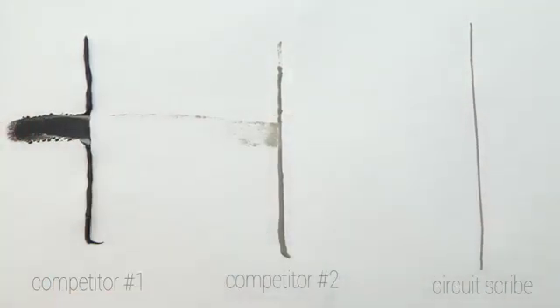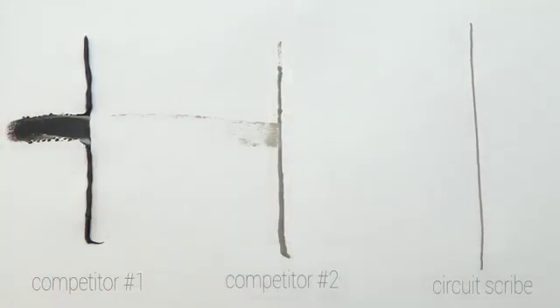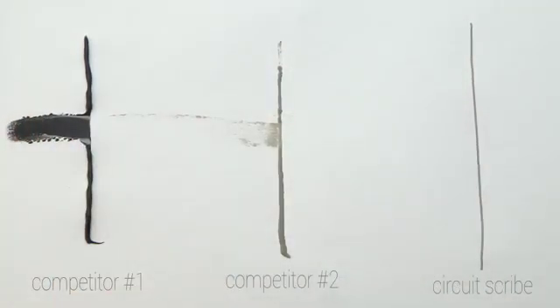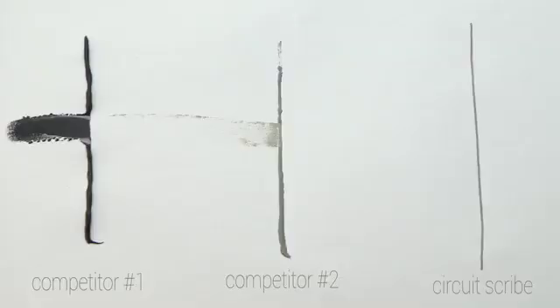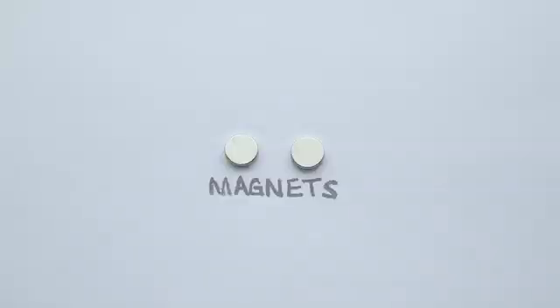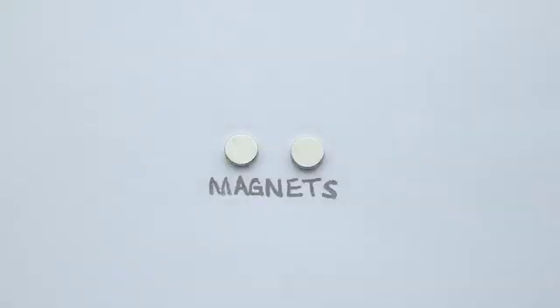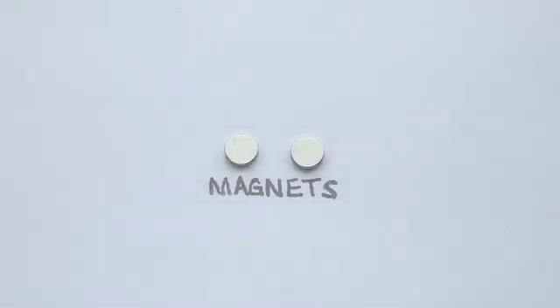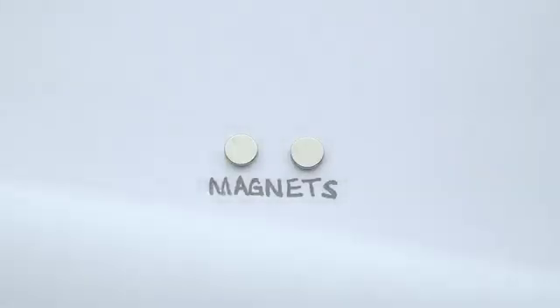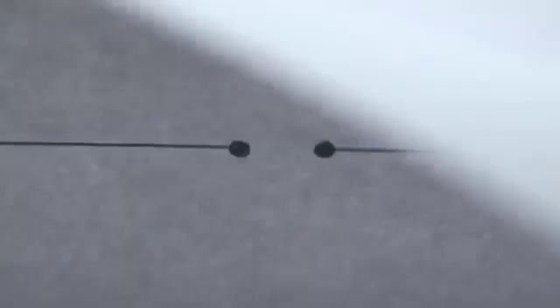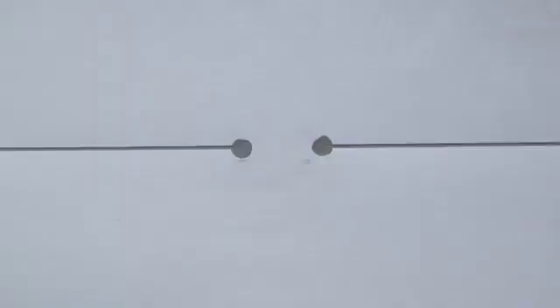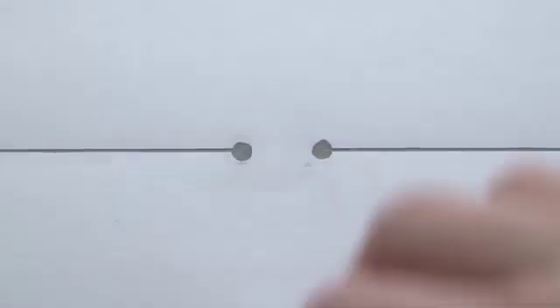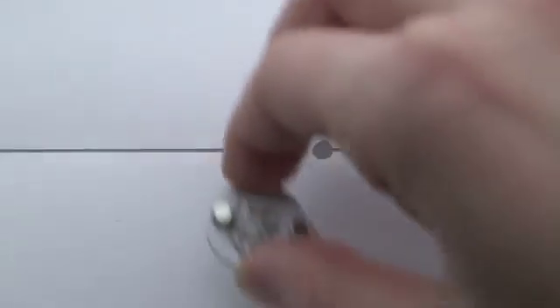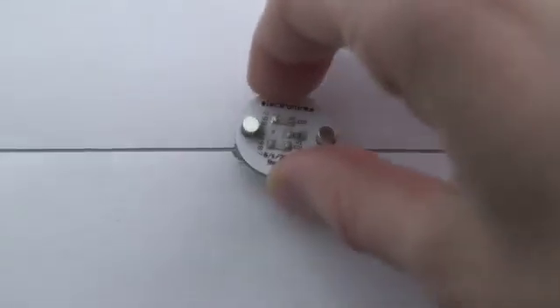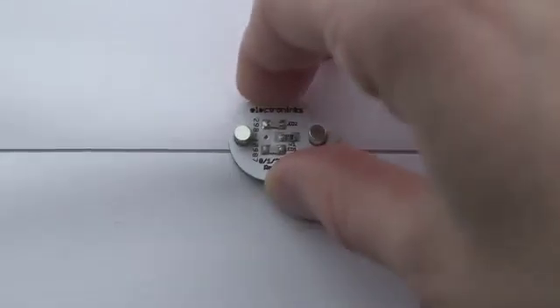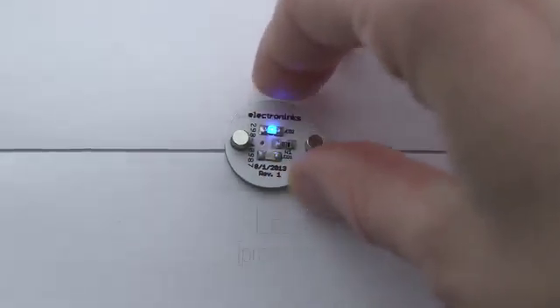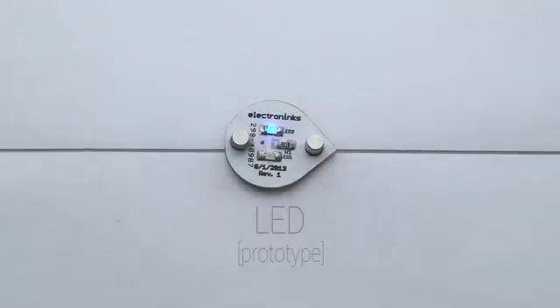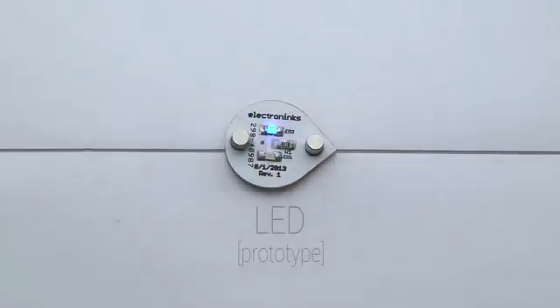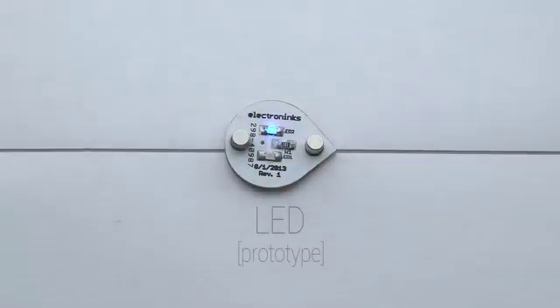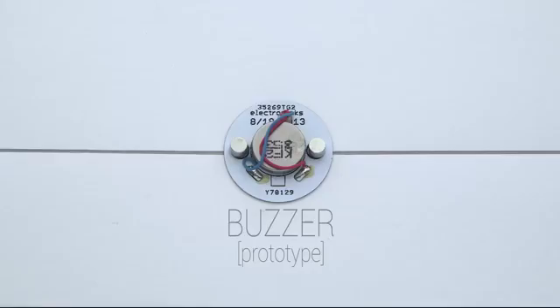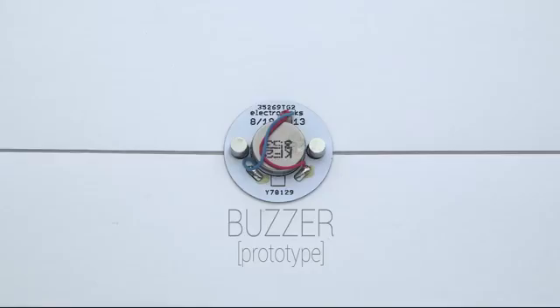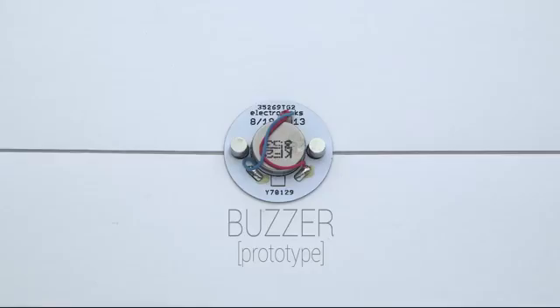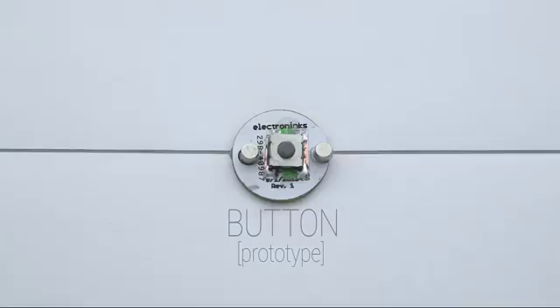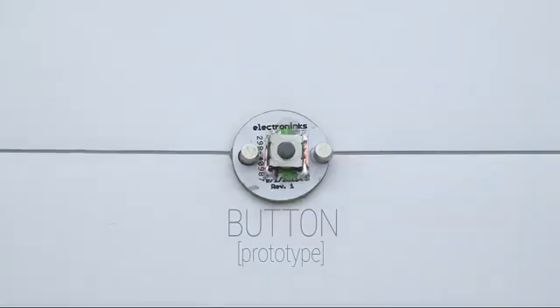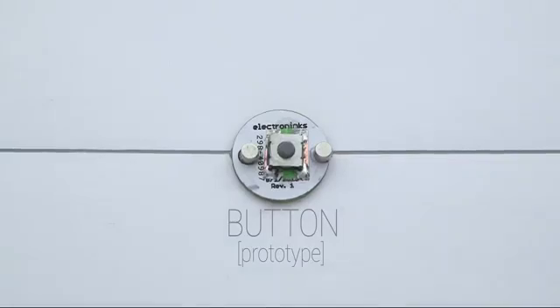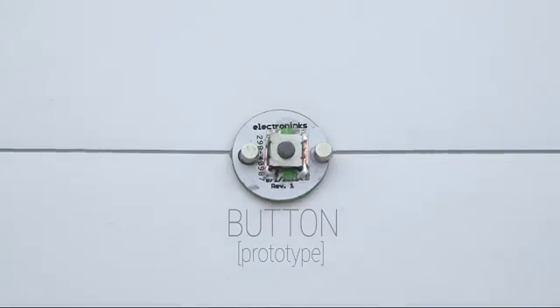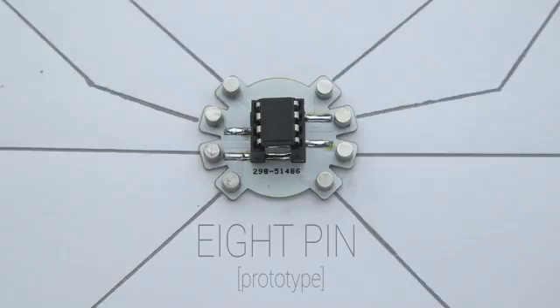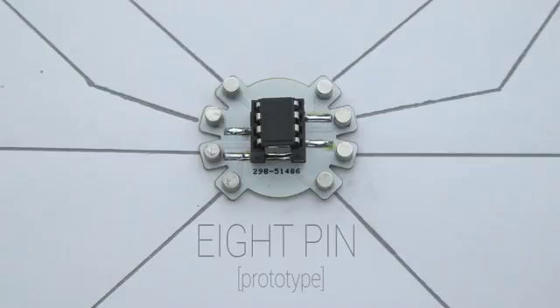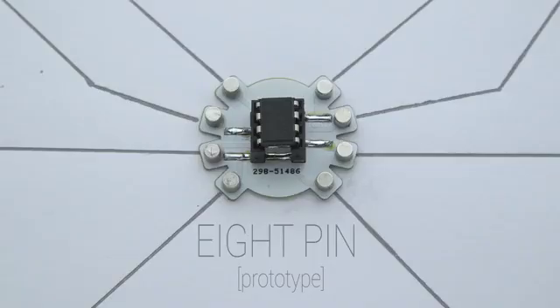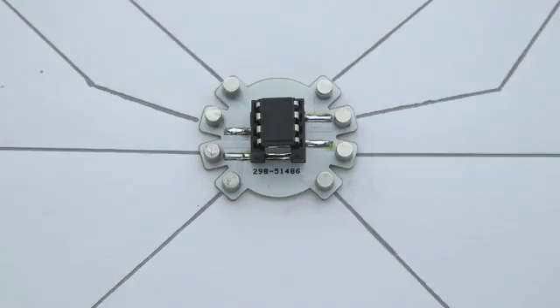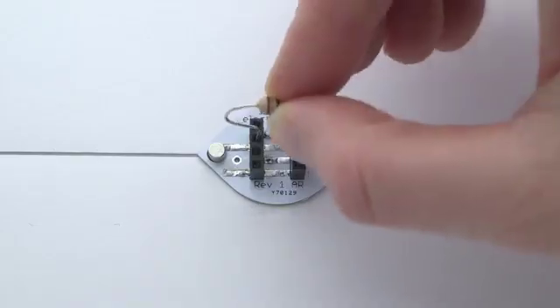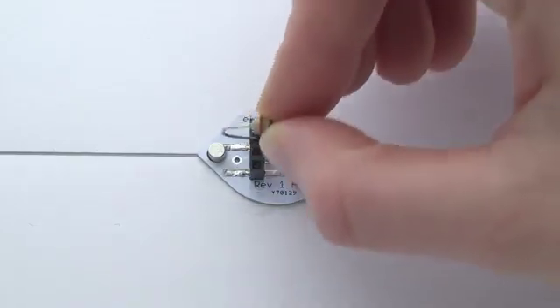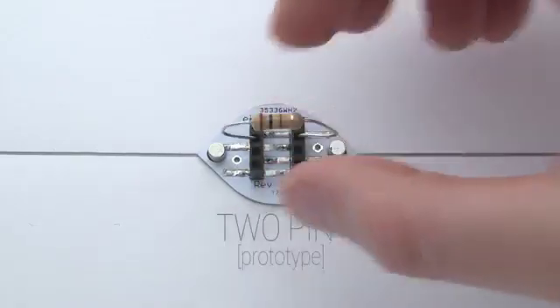We've also developed a variety of magnetic components that snap right into your circuits — no gluing, no soldering, just plug and play.